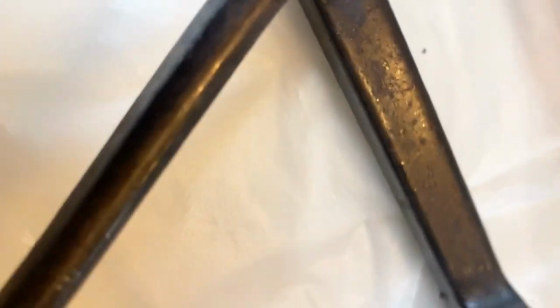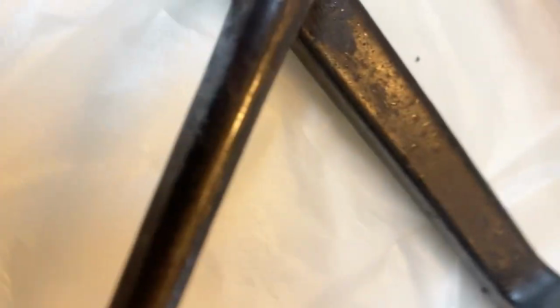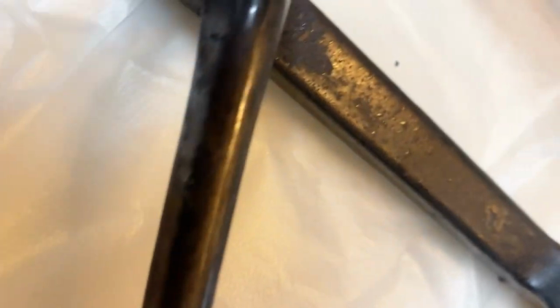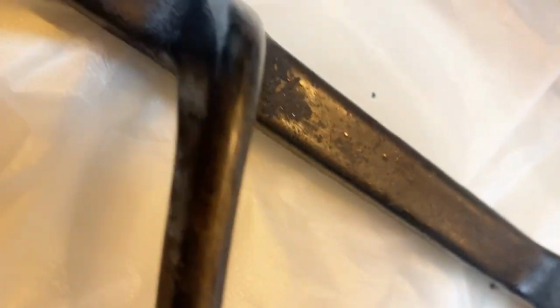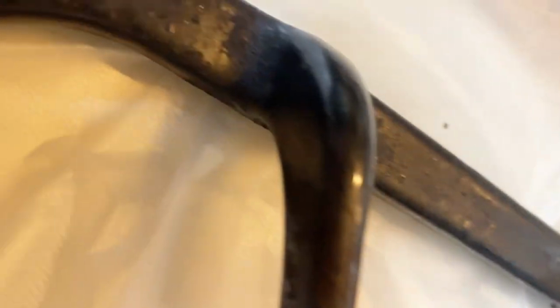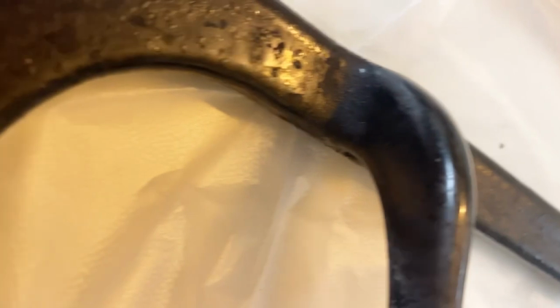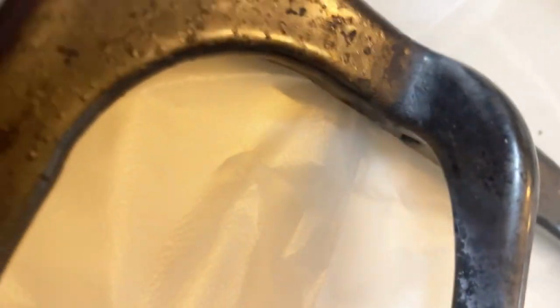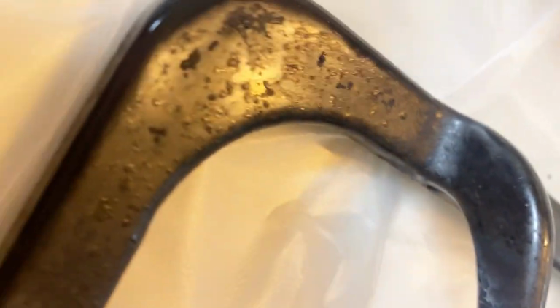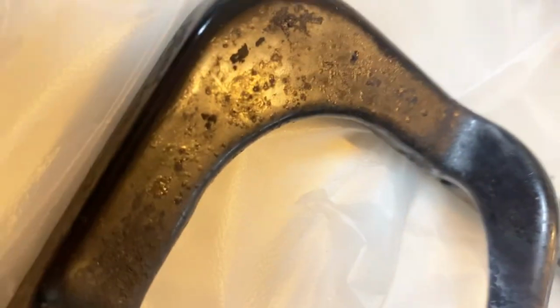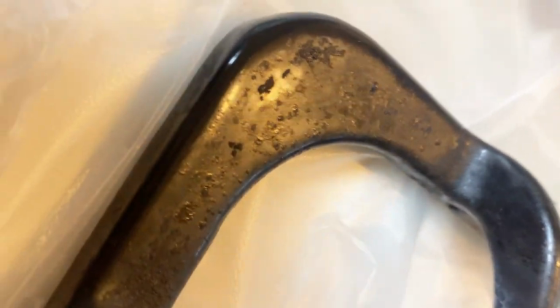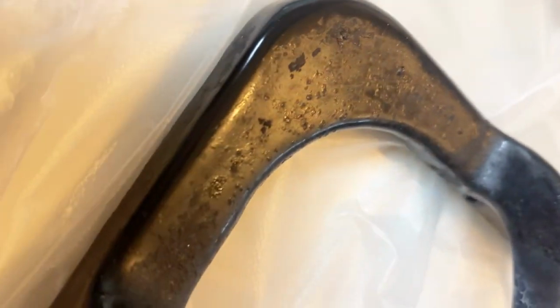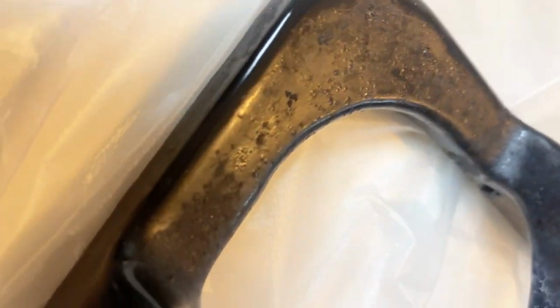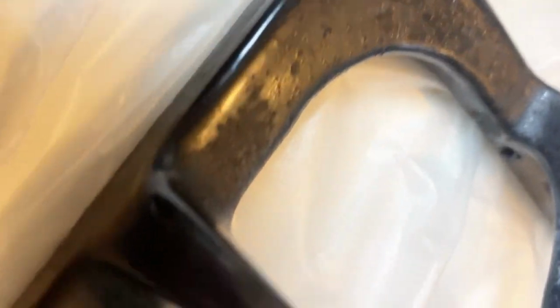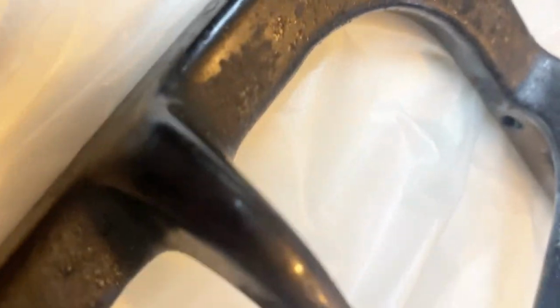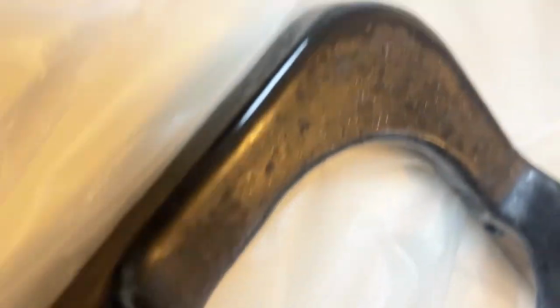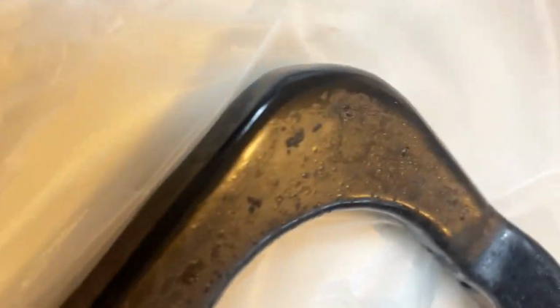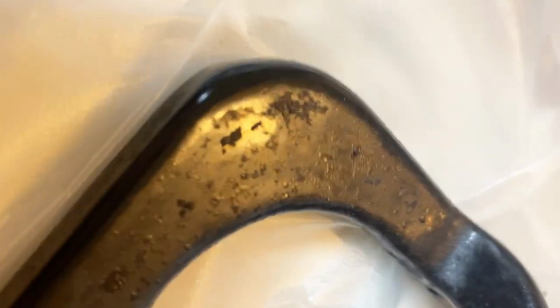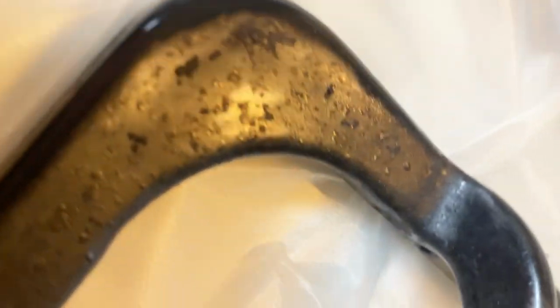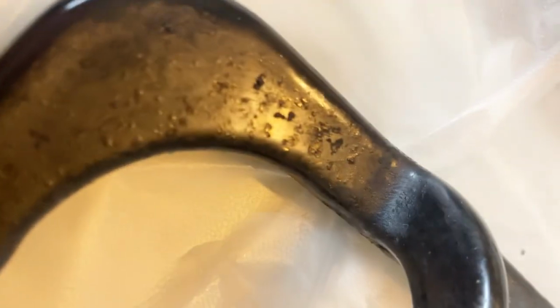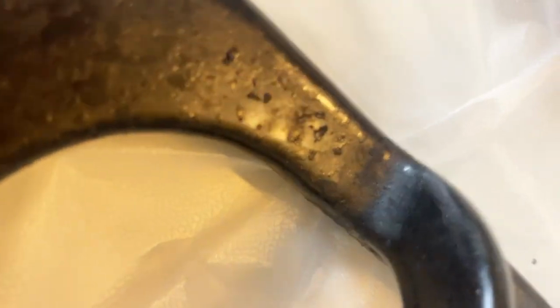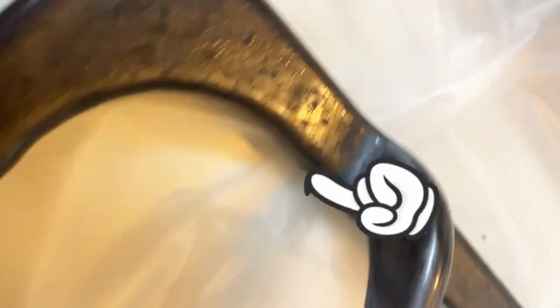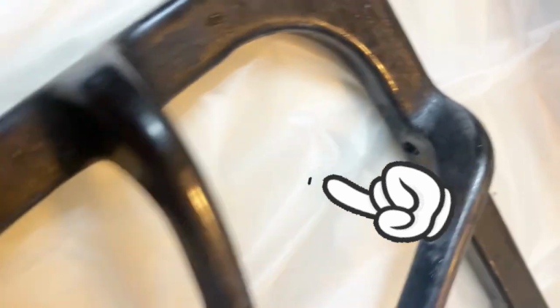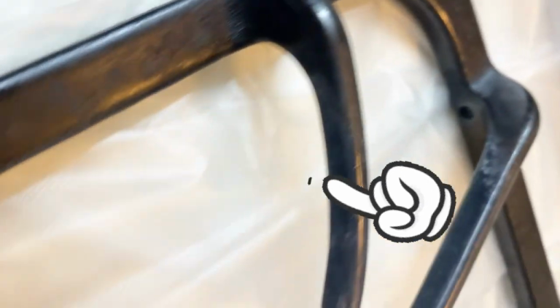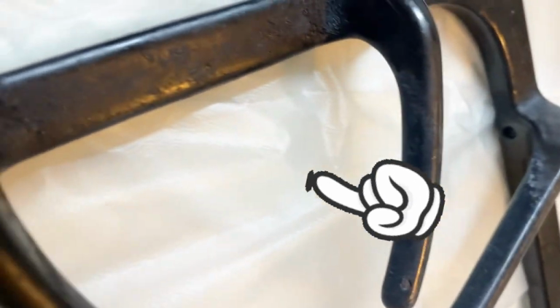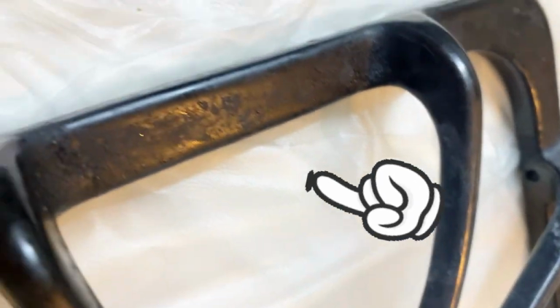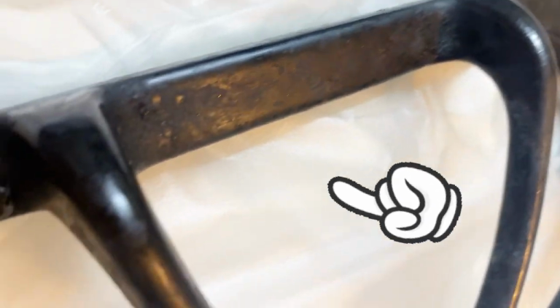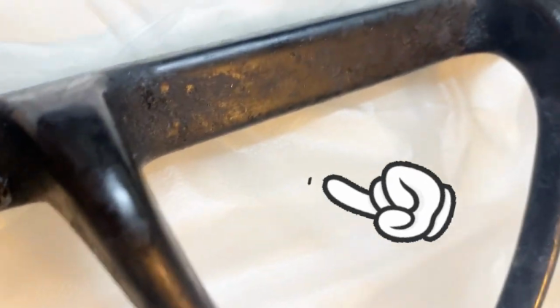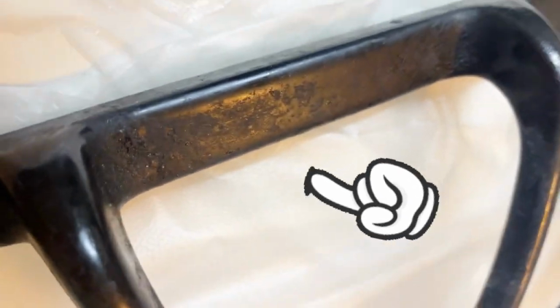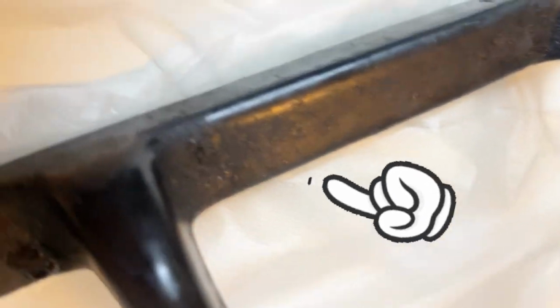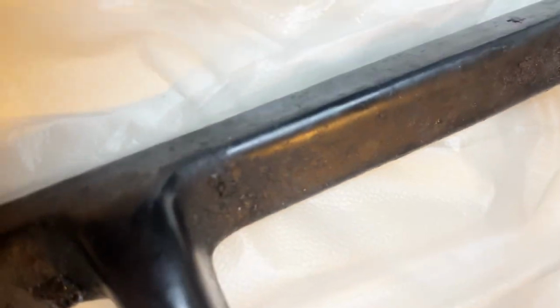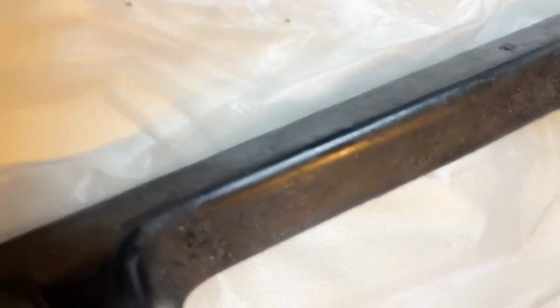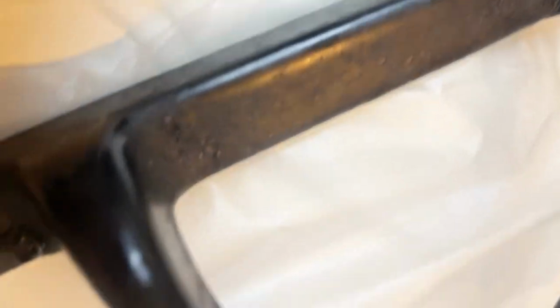These are really bad — it's years and years of gunked up grease, burnt on whatever. They're really bad, so this is an extreme case.